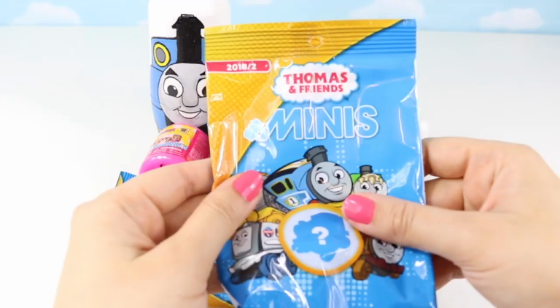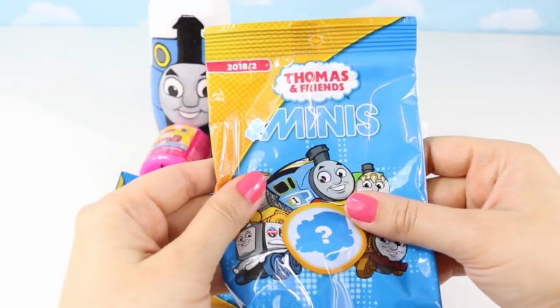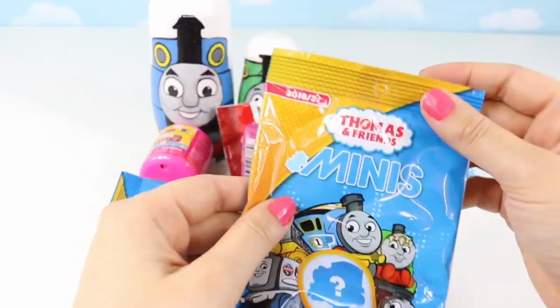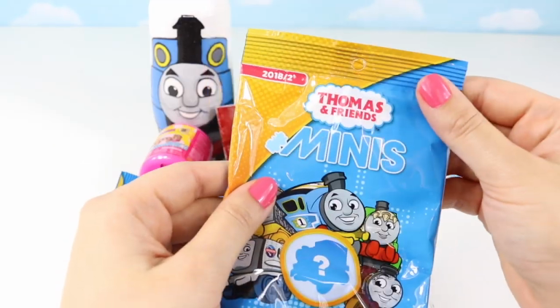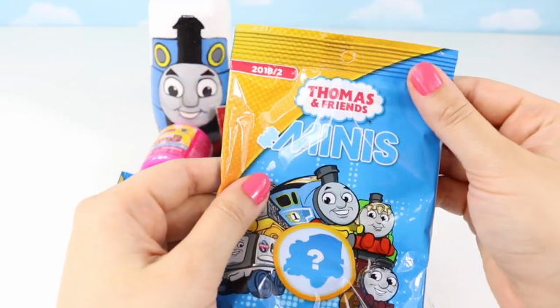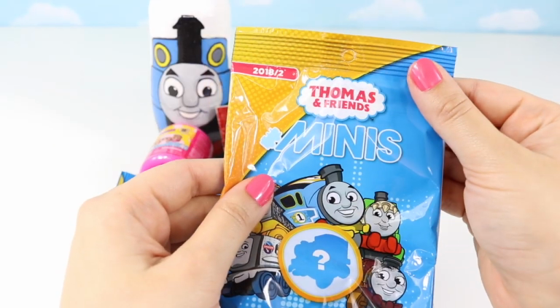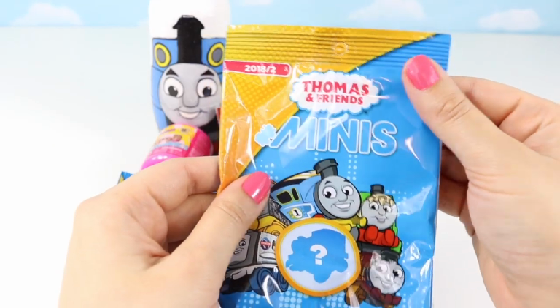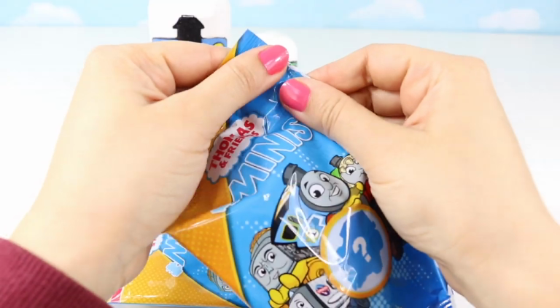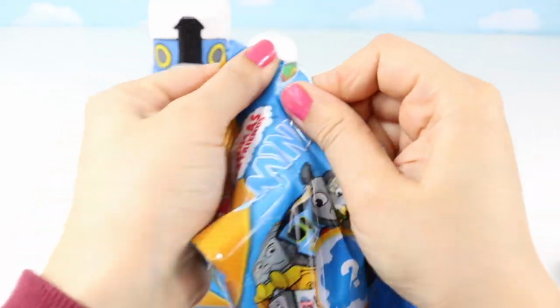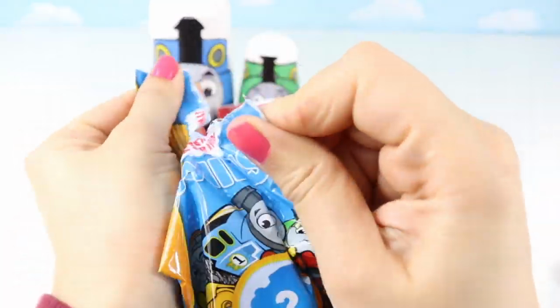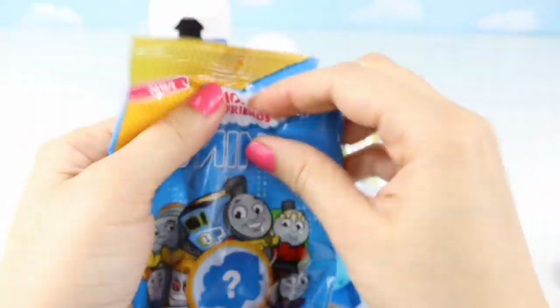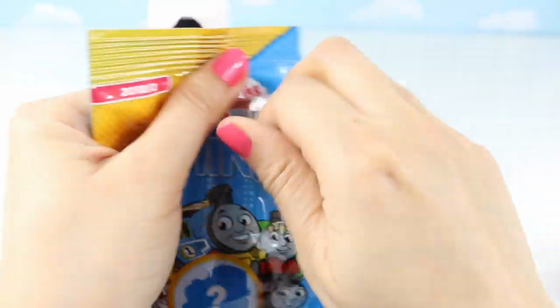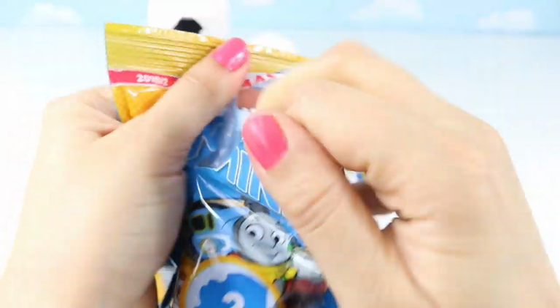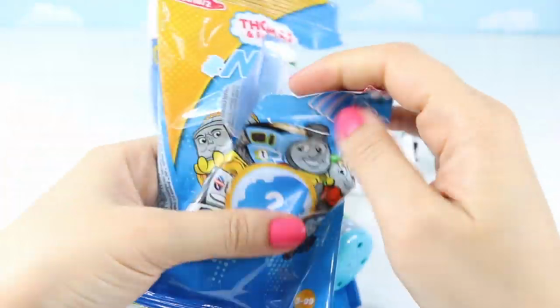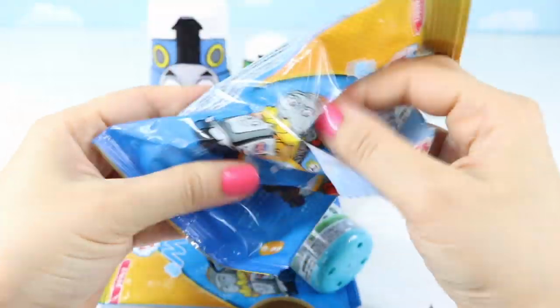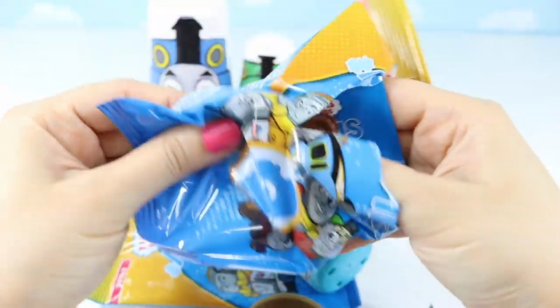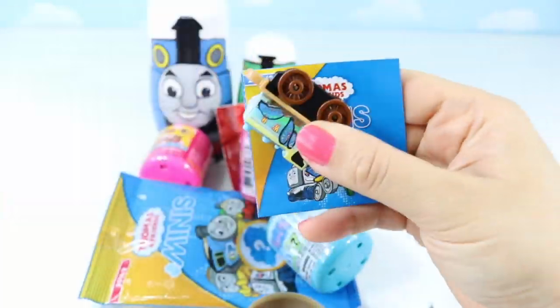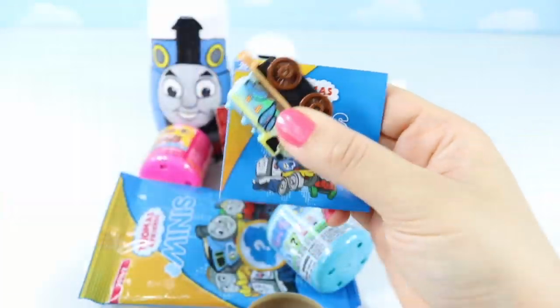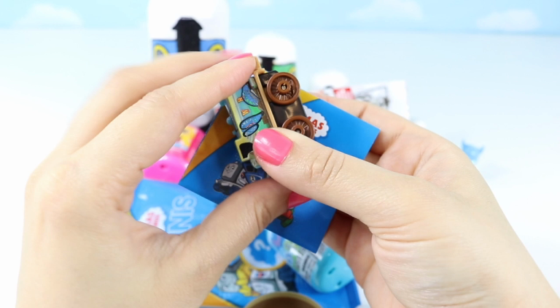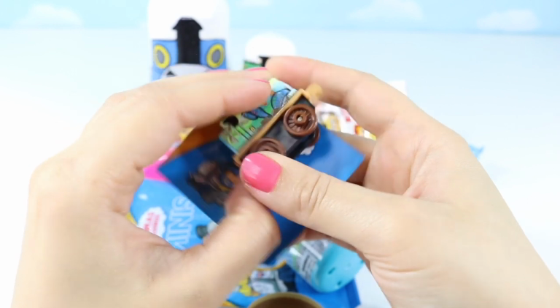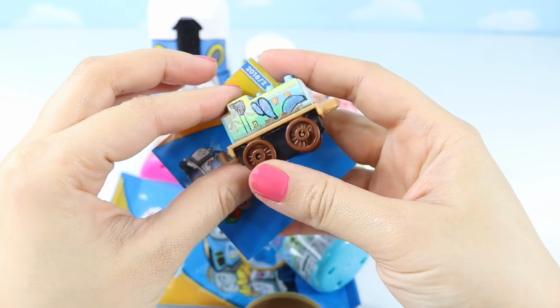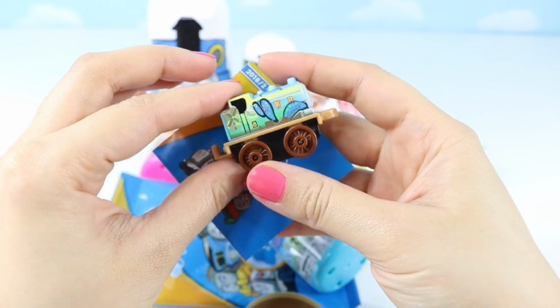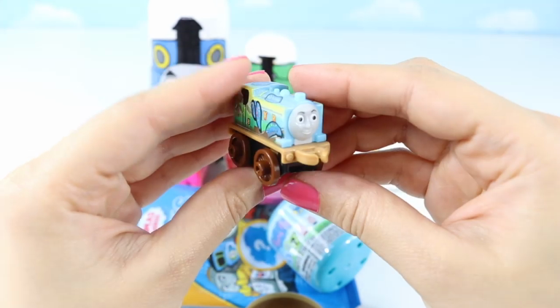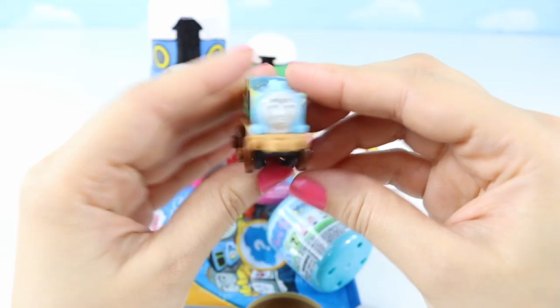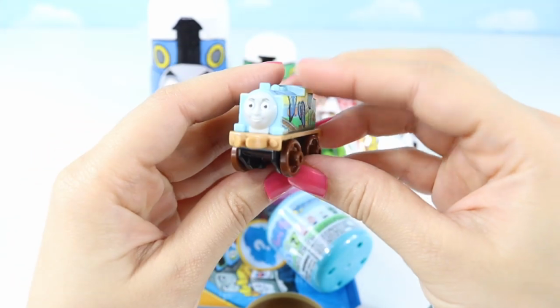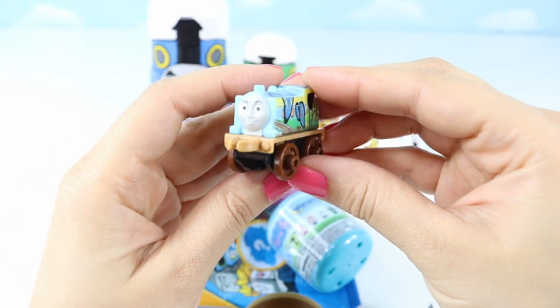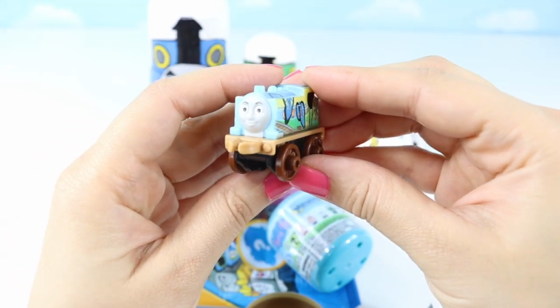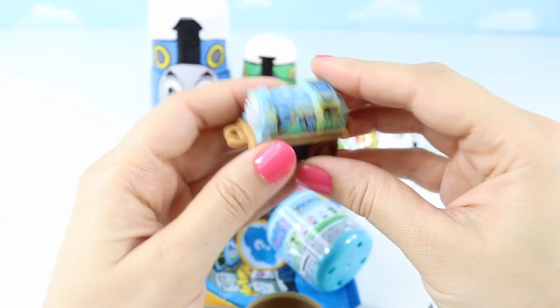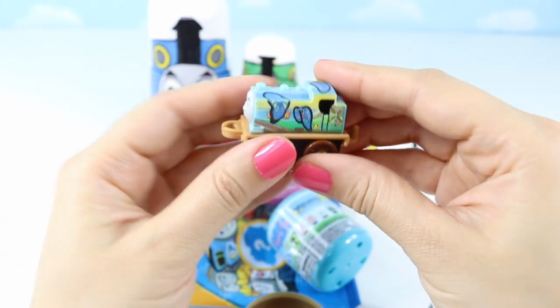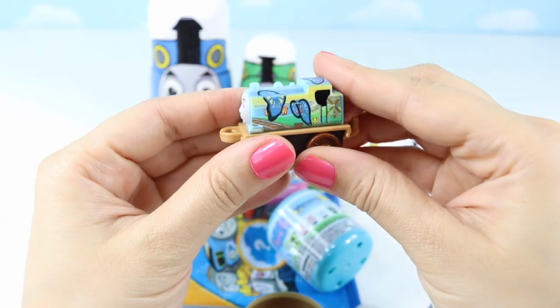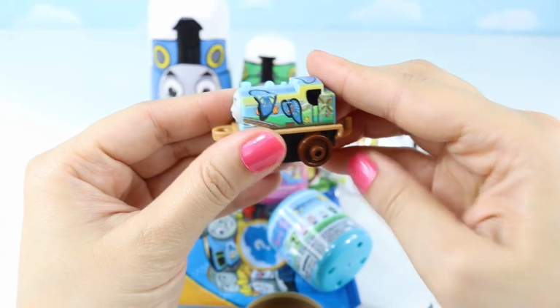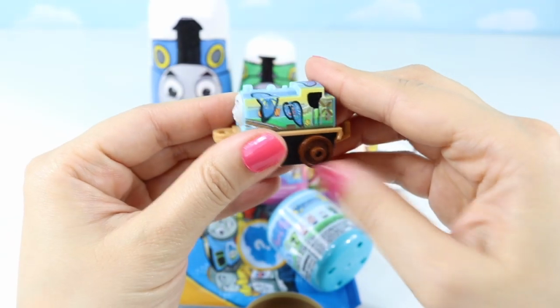Next, let's open up this Thomas and Friends minis! I think it's Duck! We've had one of these before!